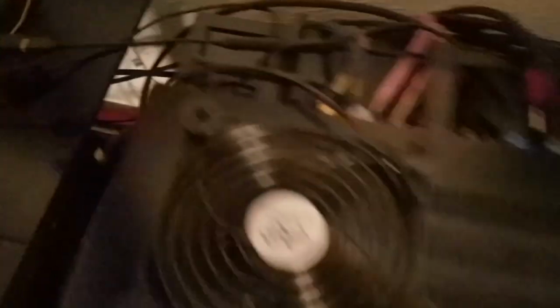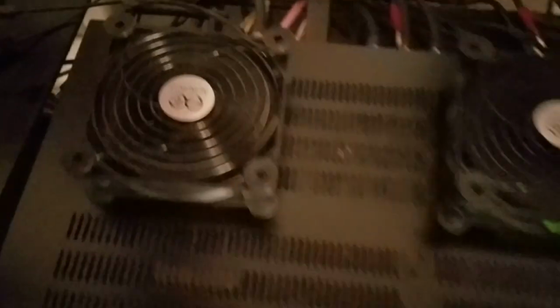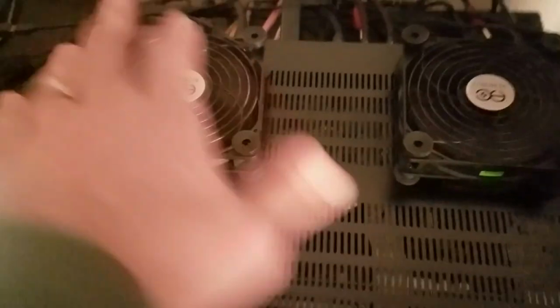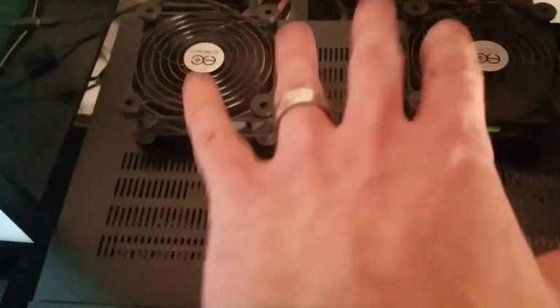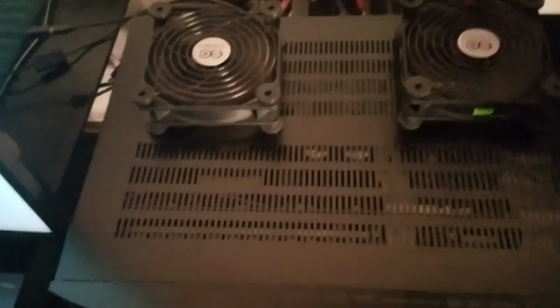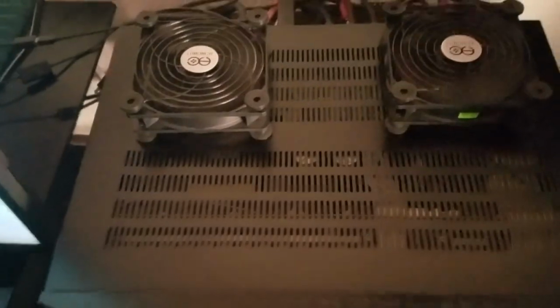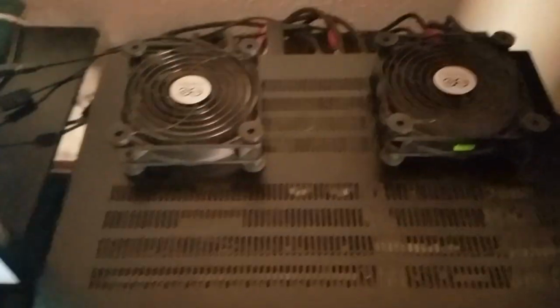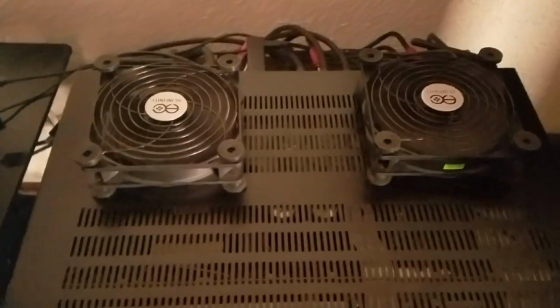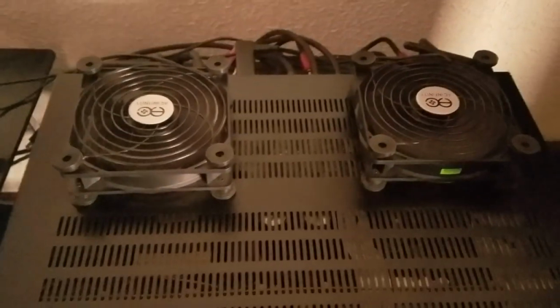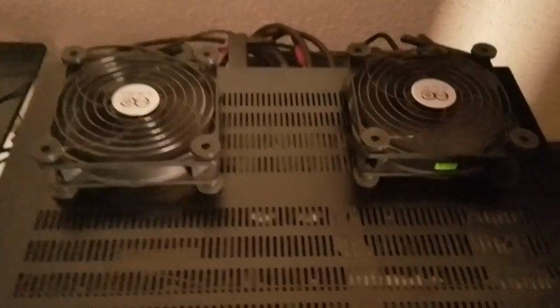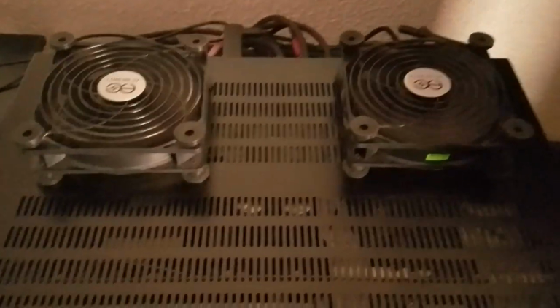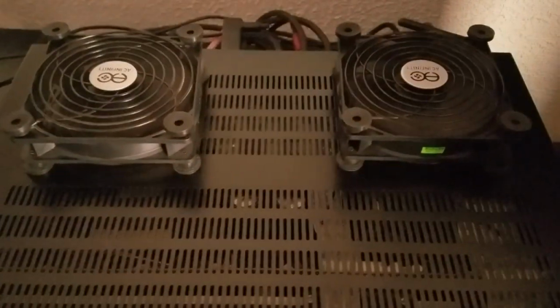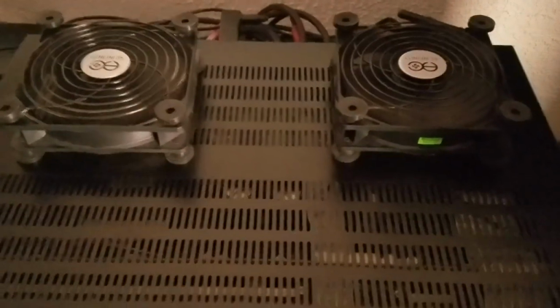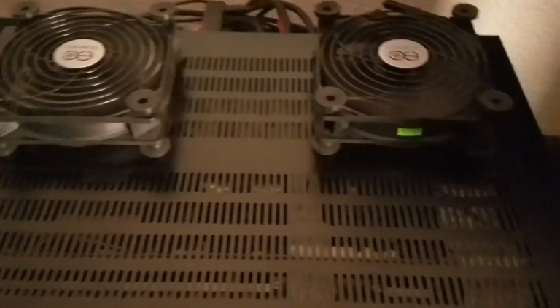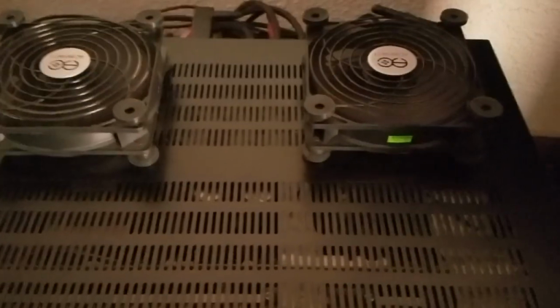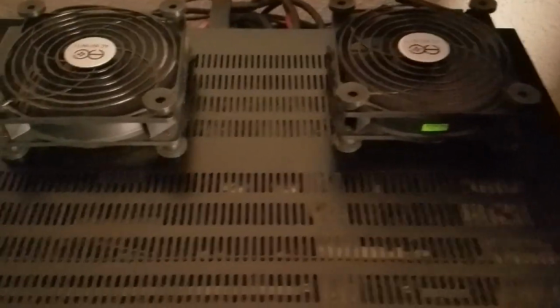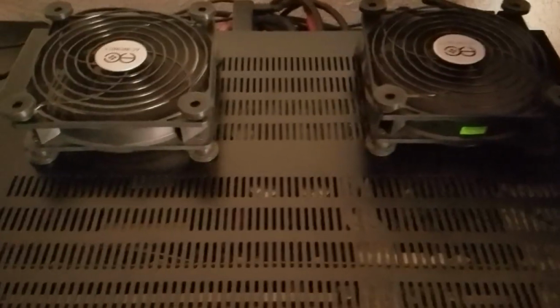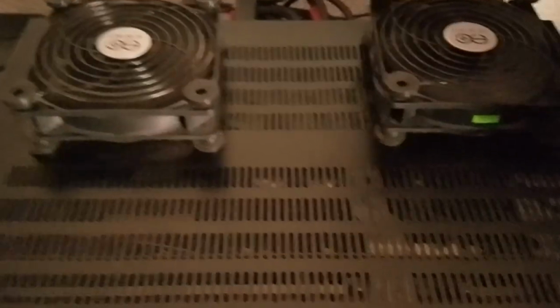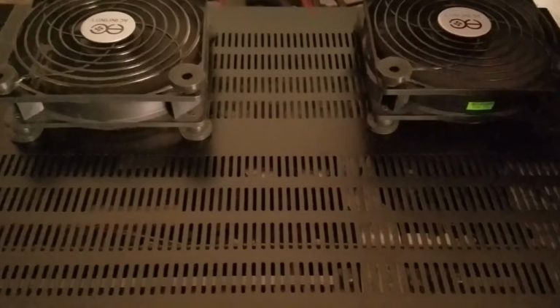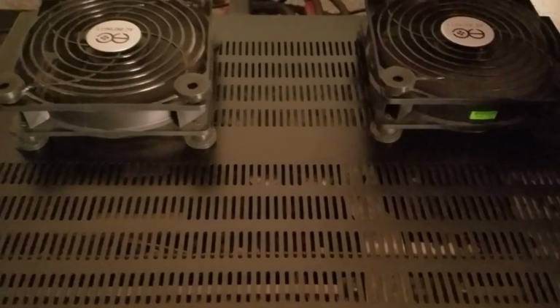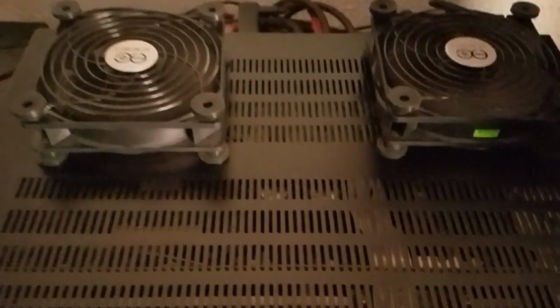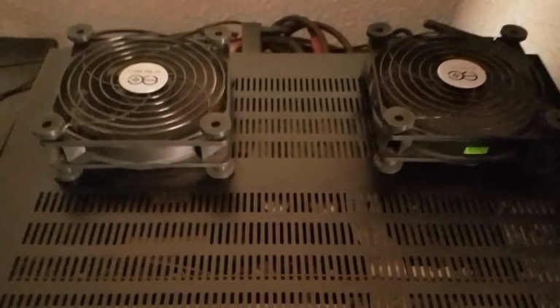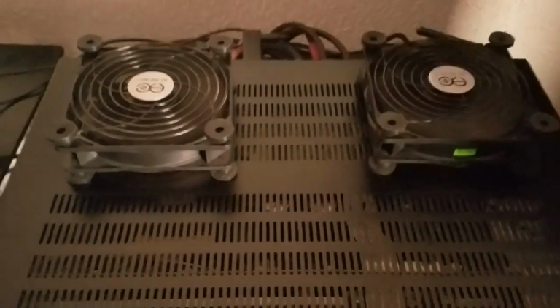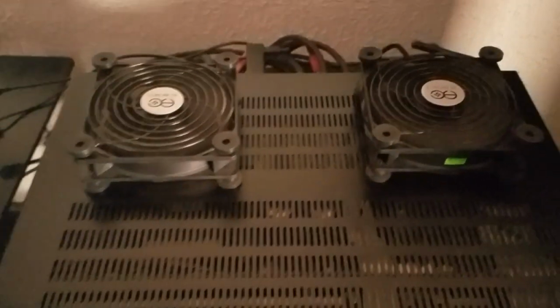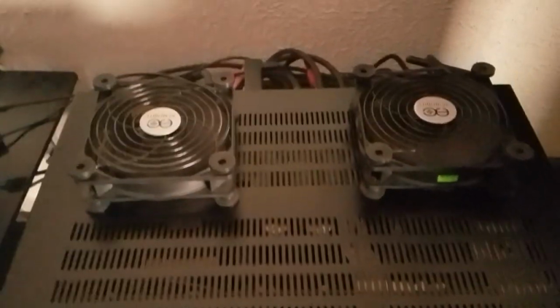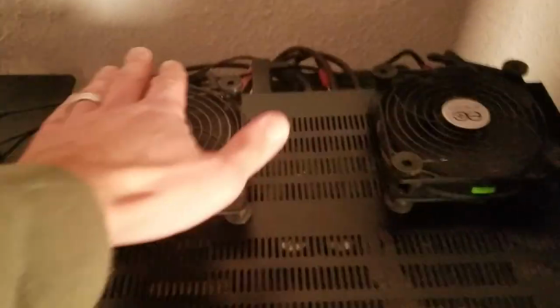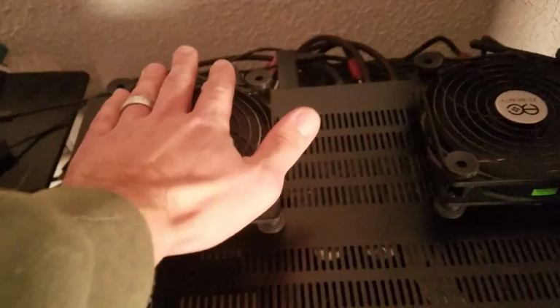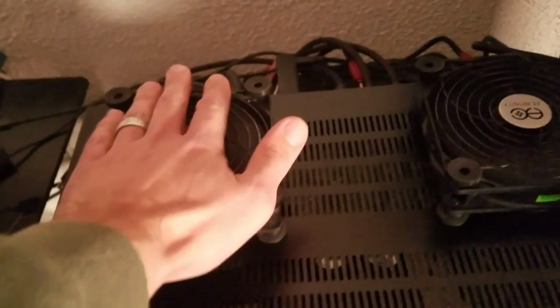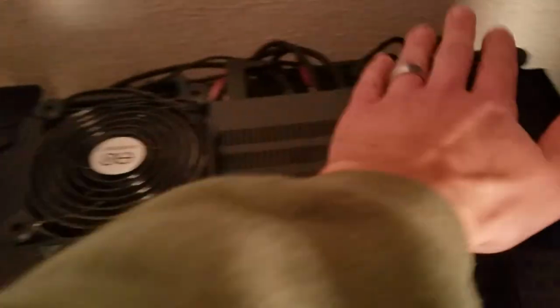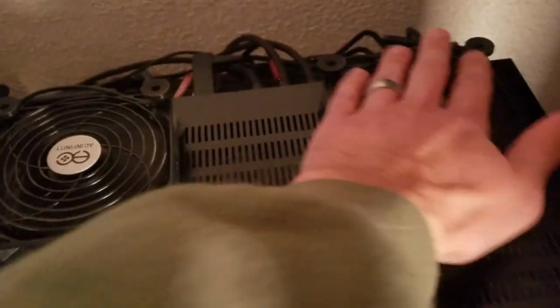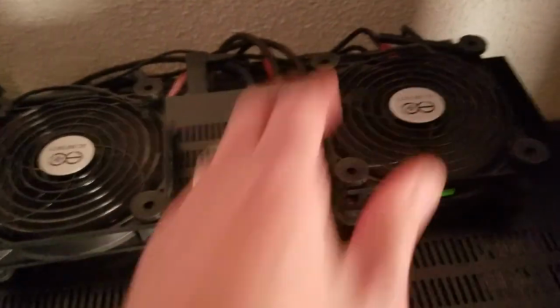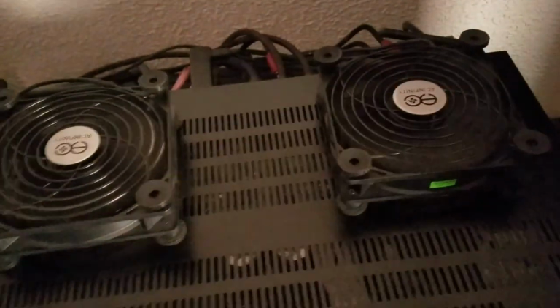This was the S7 dual USB cooling fans from AC Infinity — $20 only. Right now I have them set to blowing, of course.